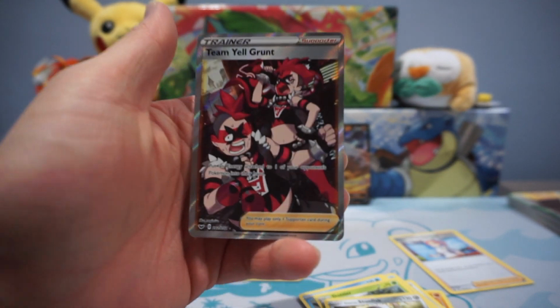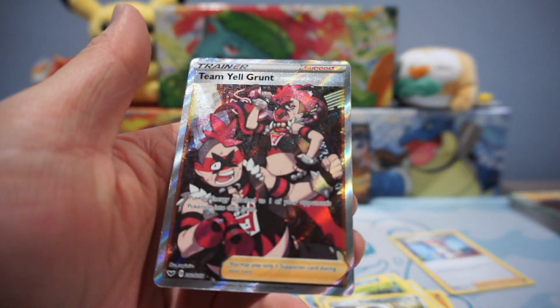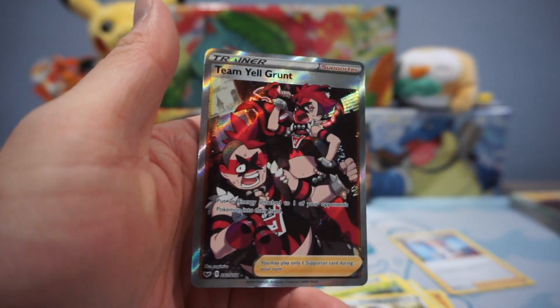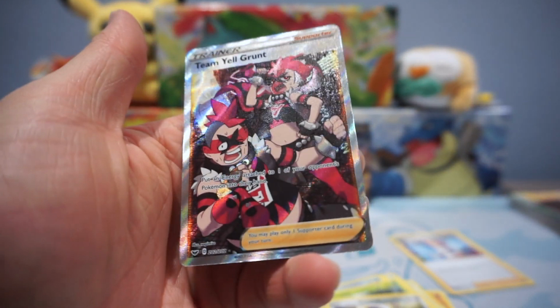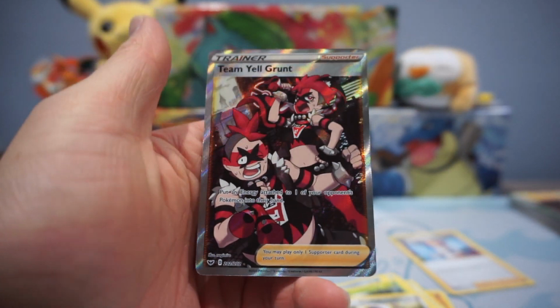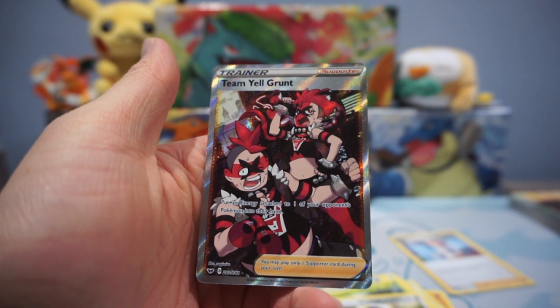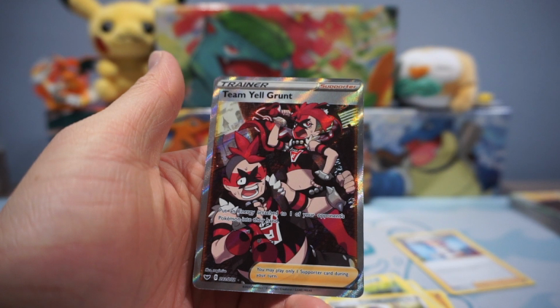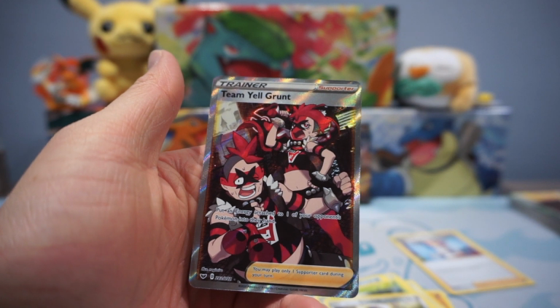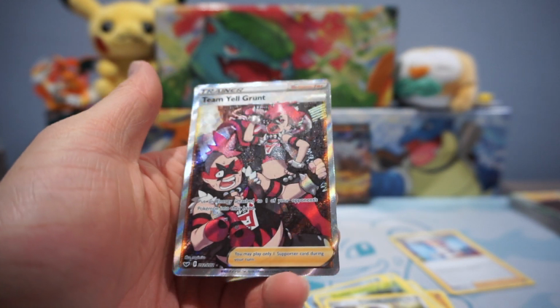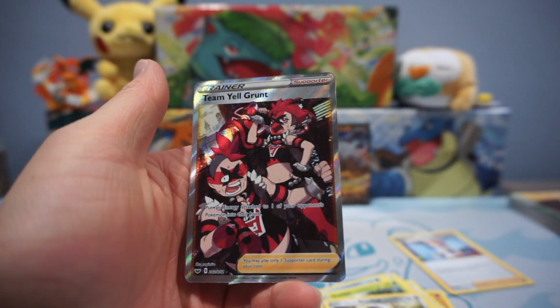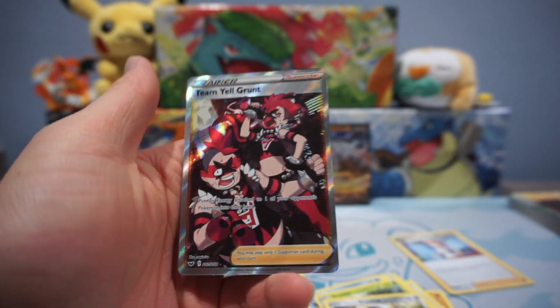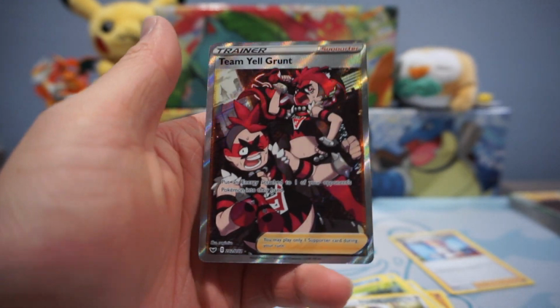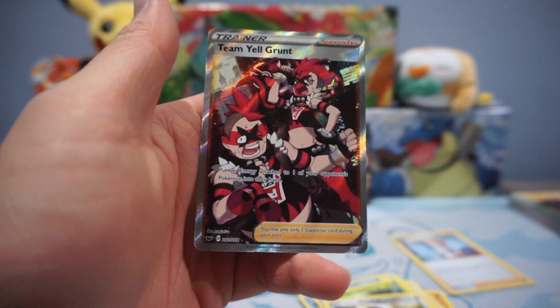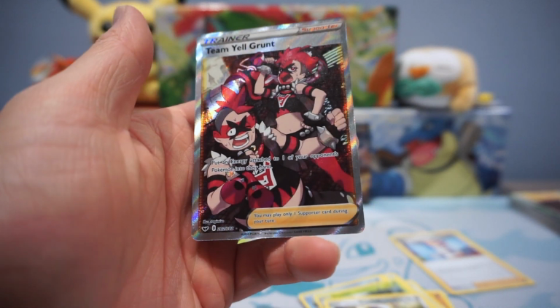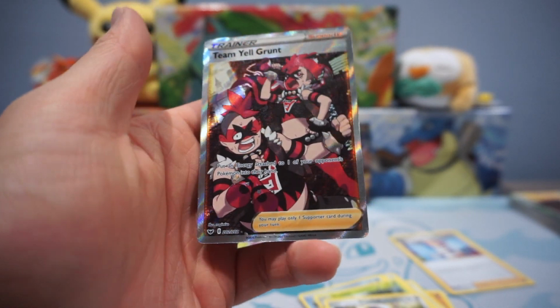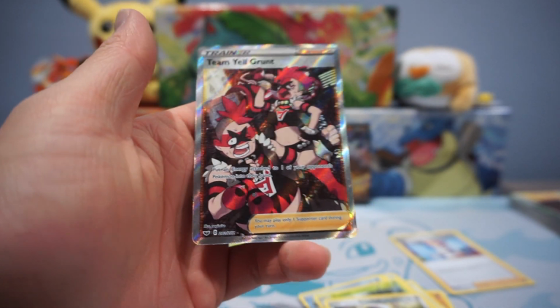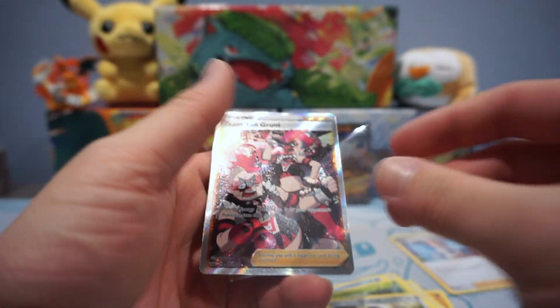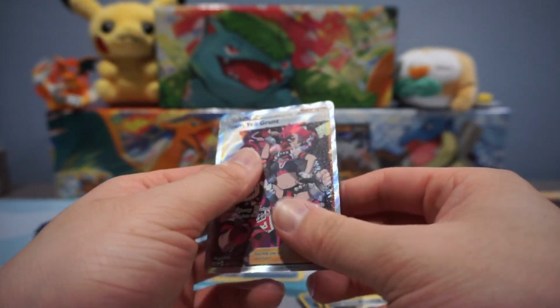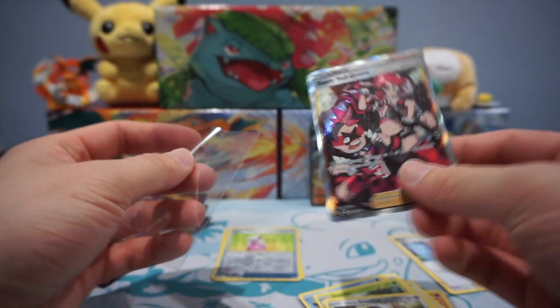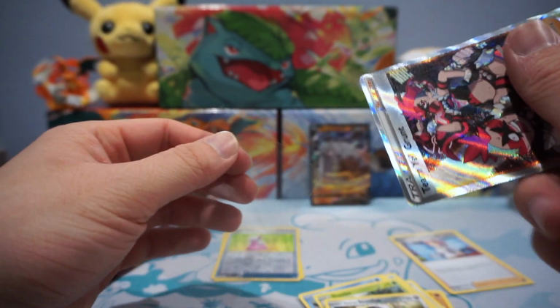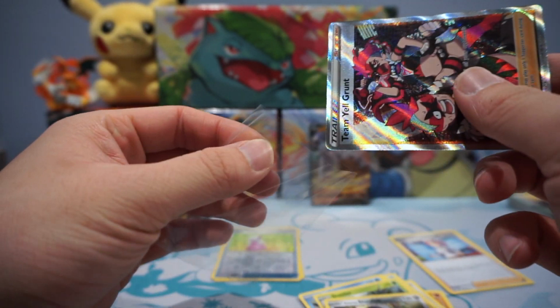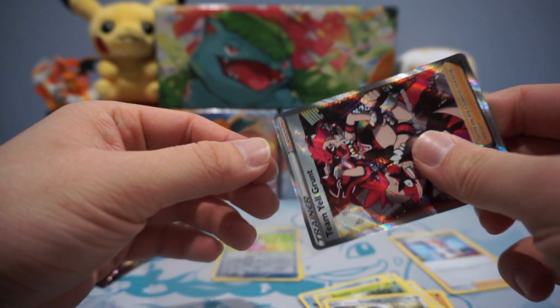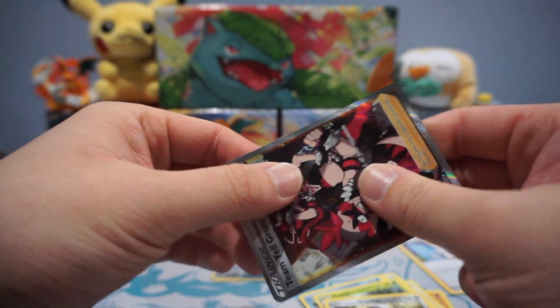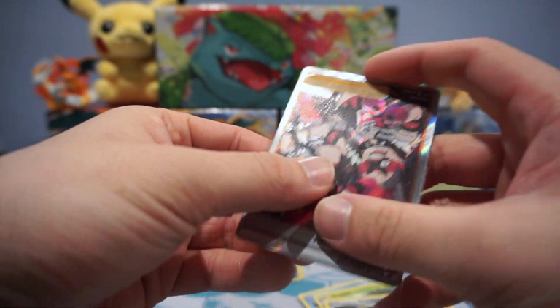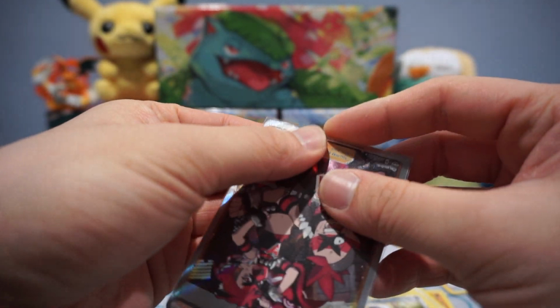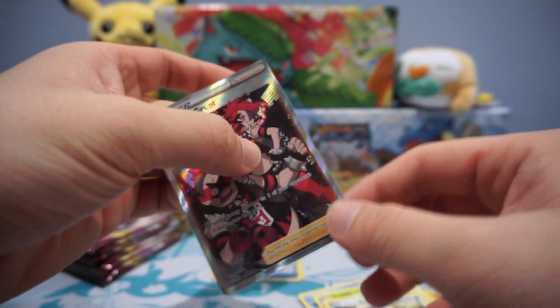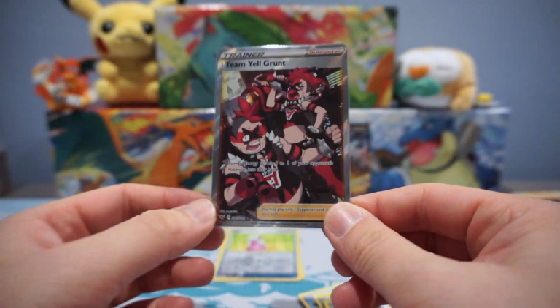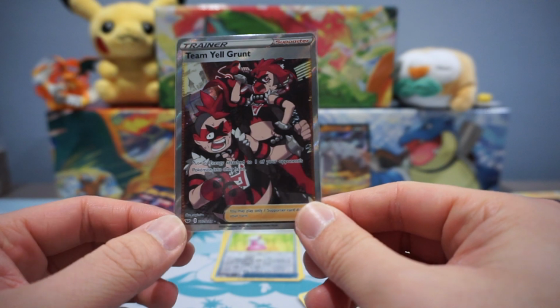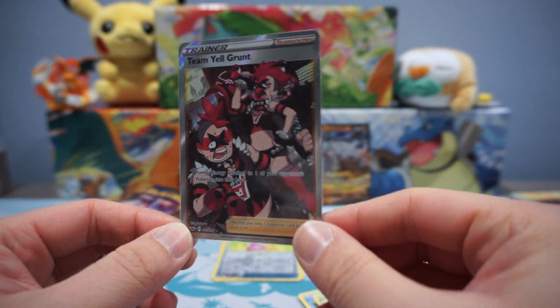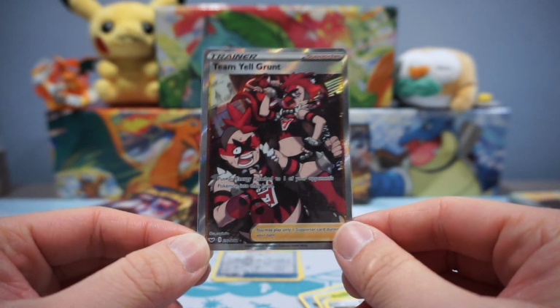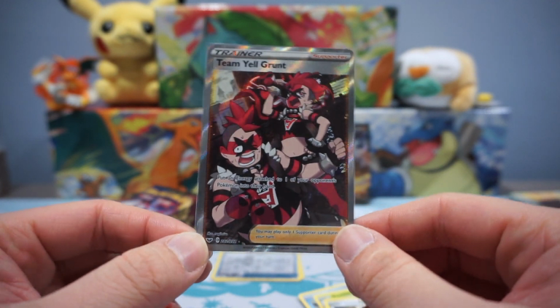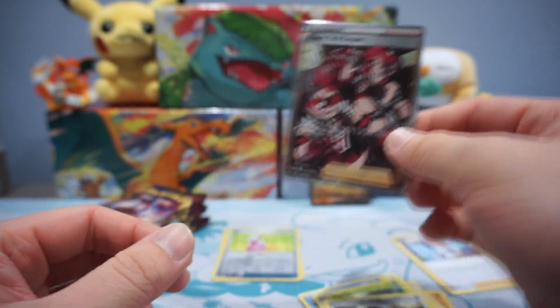That's a pretty dope looking card — I don't think it's worth a ton, but I really enjoy pulling Trainer Full Arts. That is one I don't have yet, so I'm really happy about that. That's nice — a Full Art pull right there, my friends.